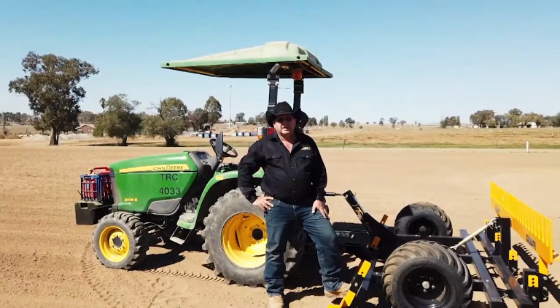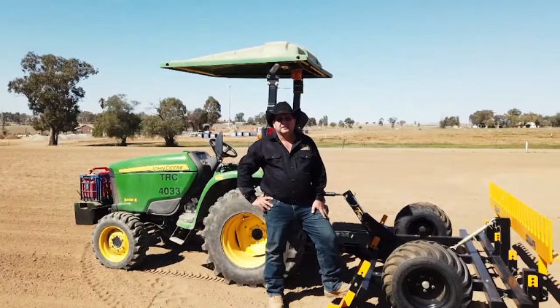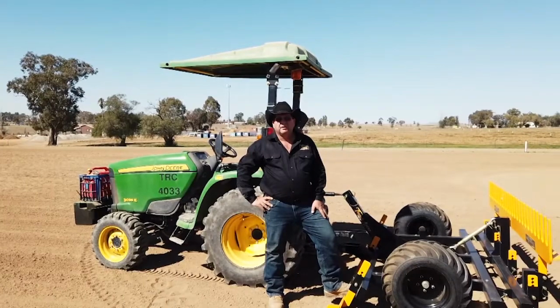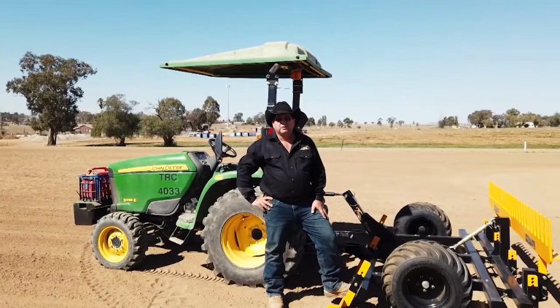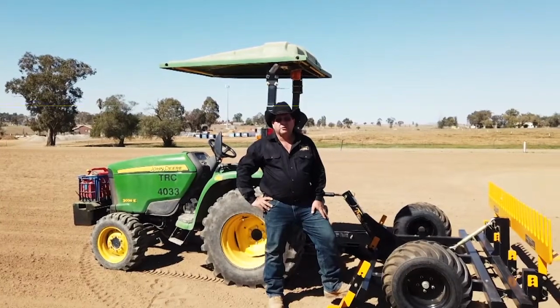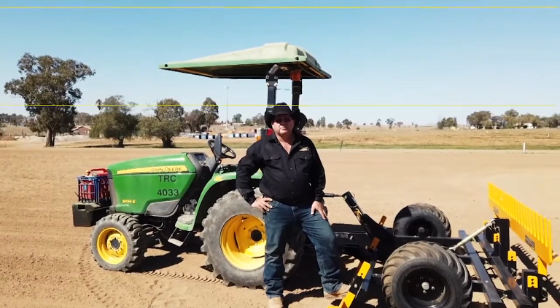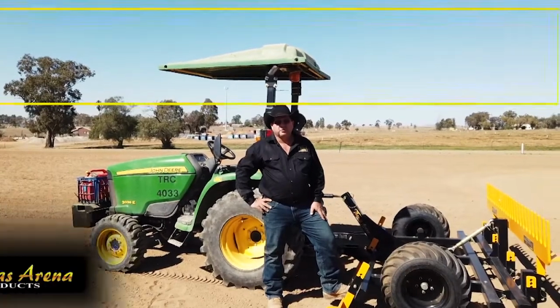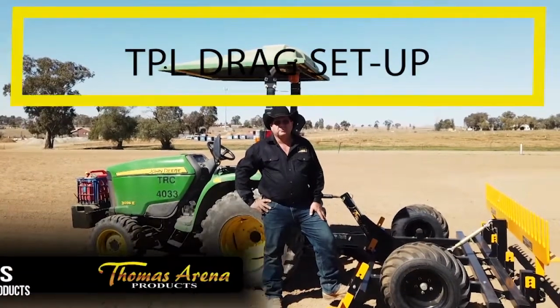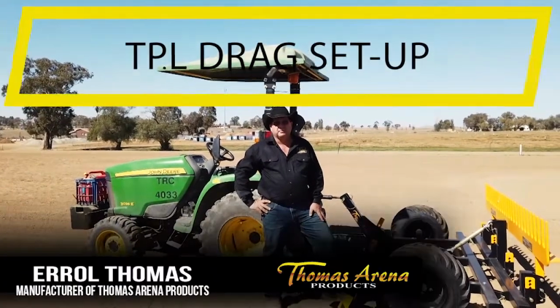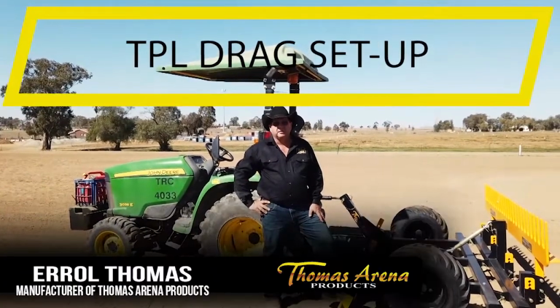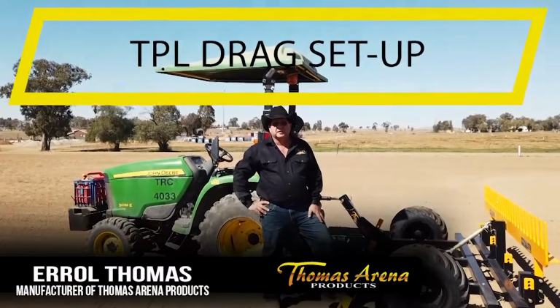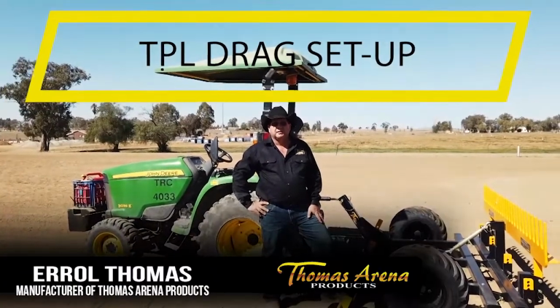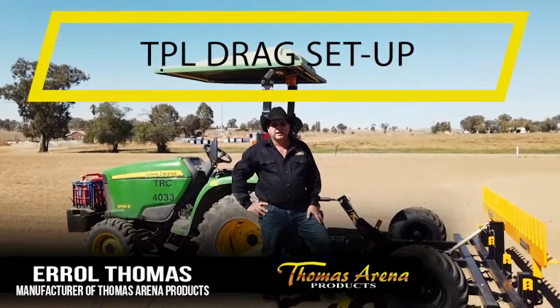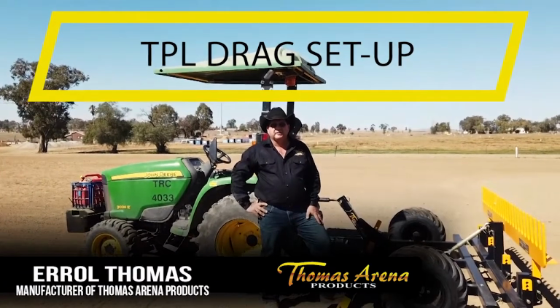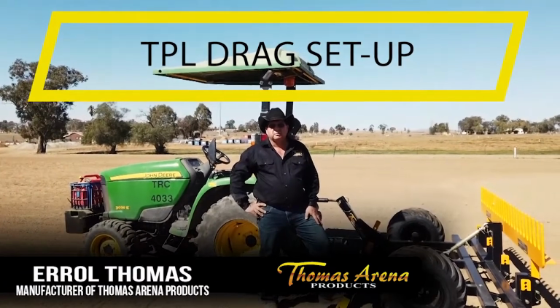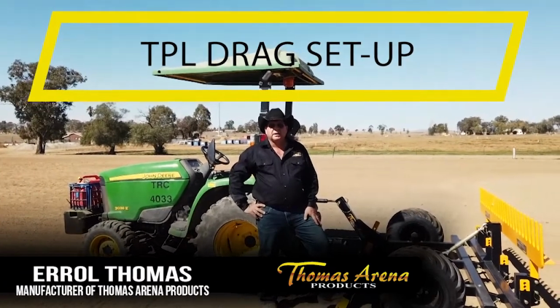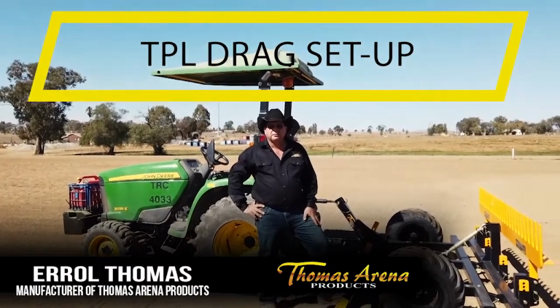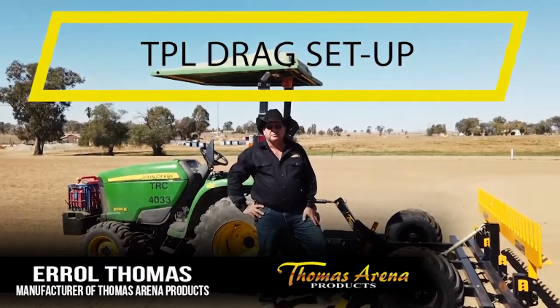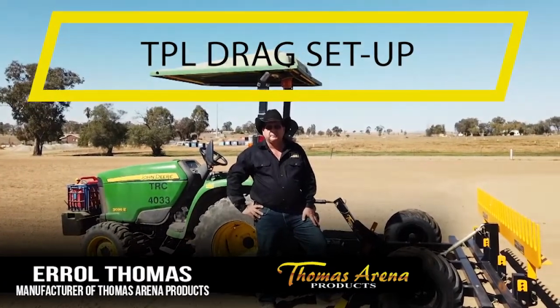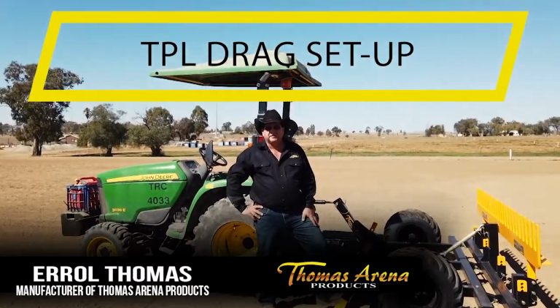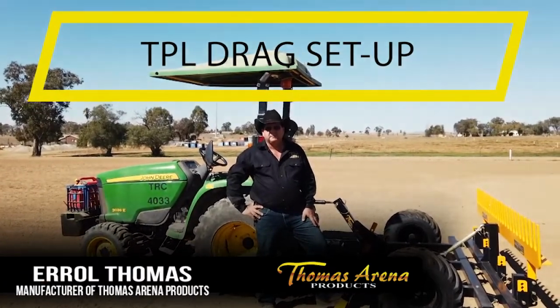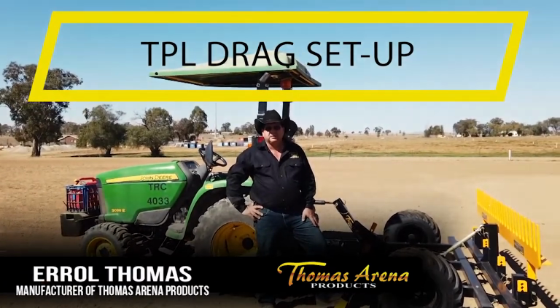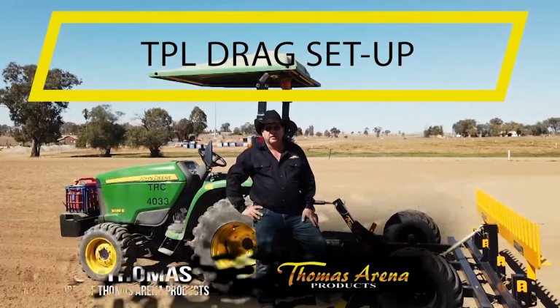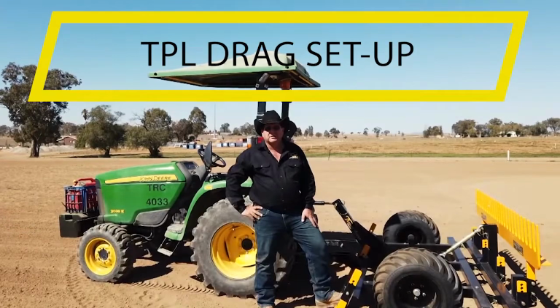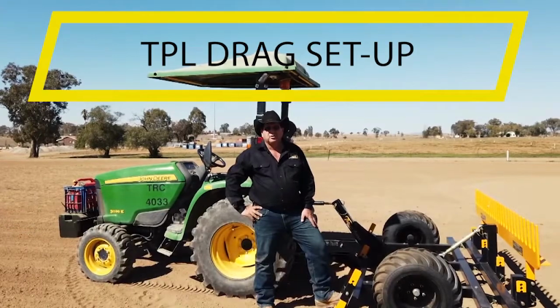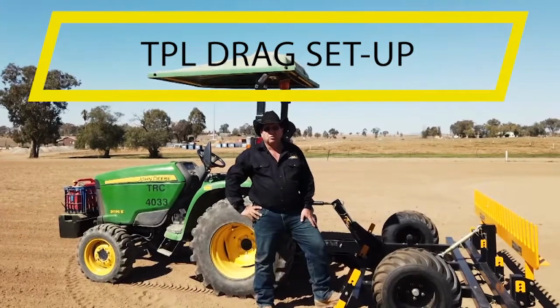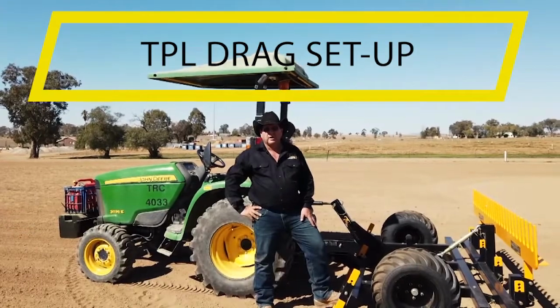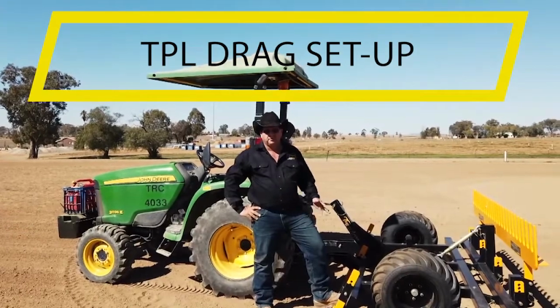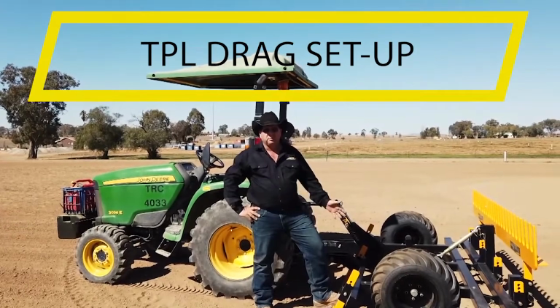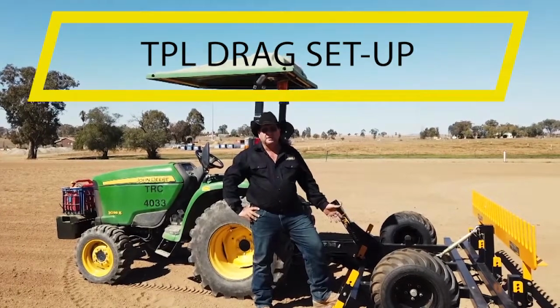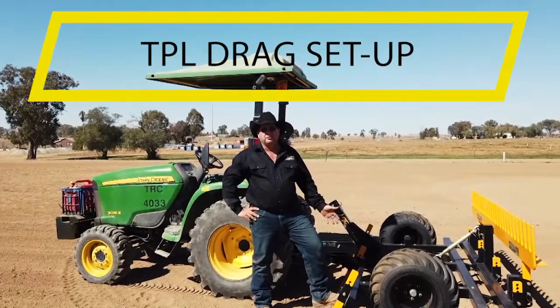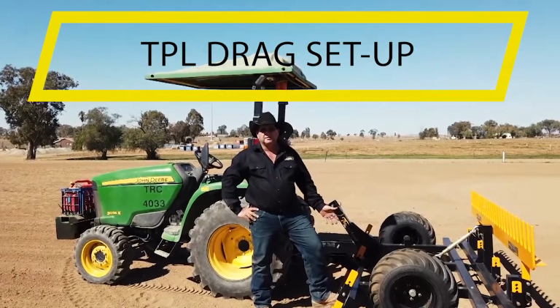G'day, I'm Errol Thomas from Thomas Arena Products. Today we're going to go through the setup of our TPL drag, or our three-point linkage drag.